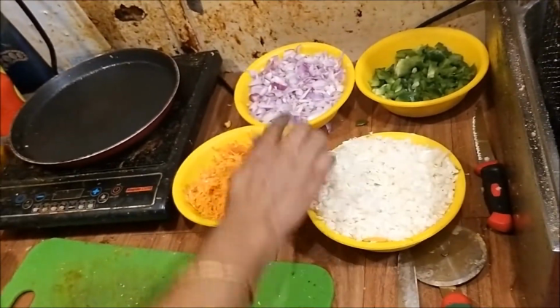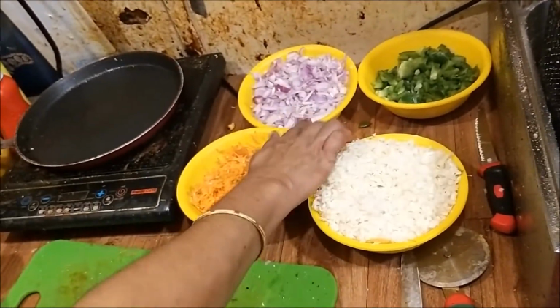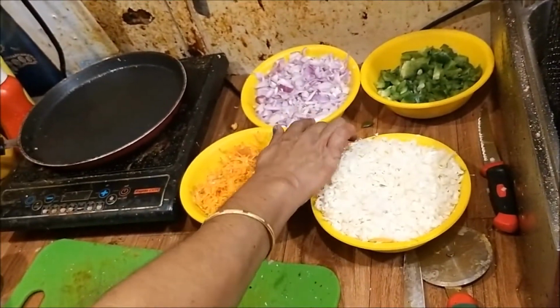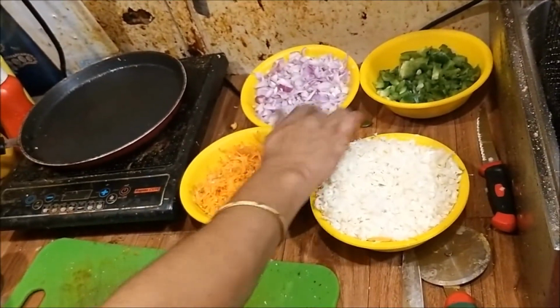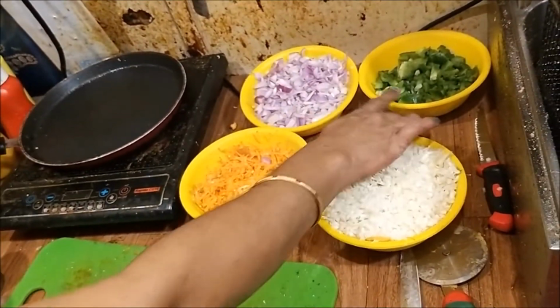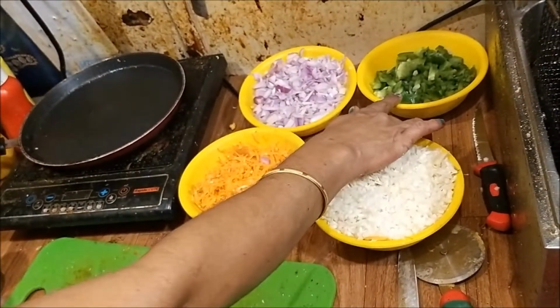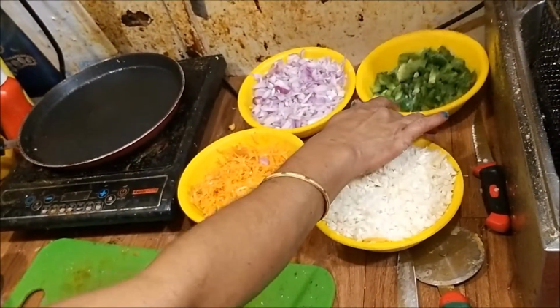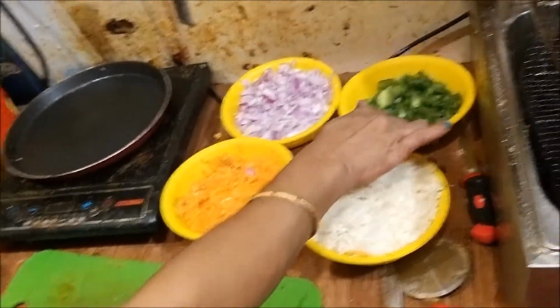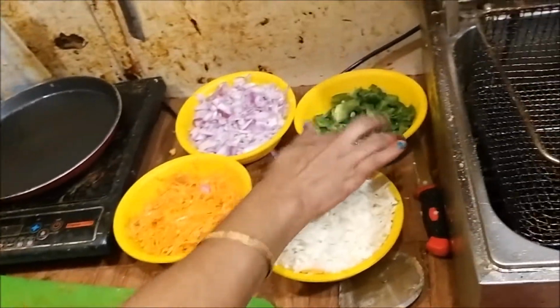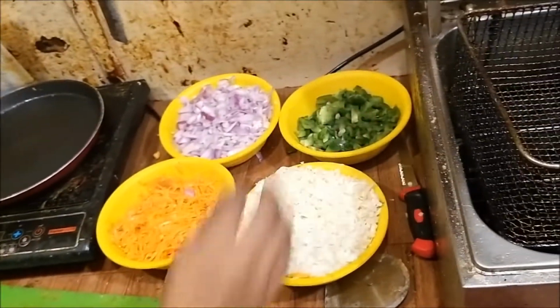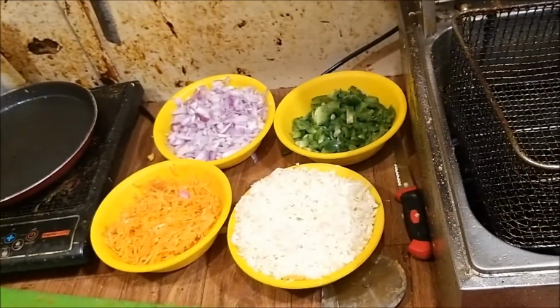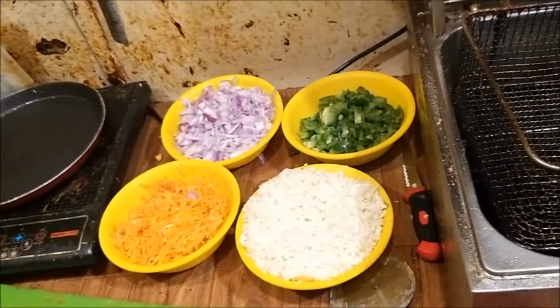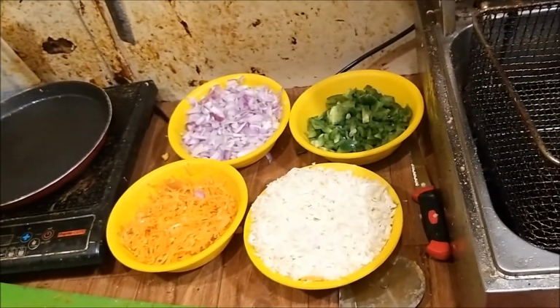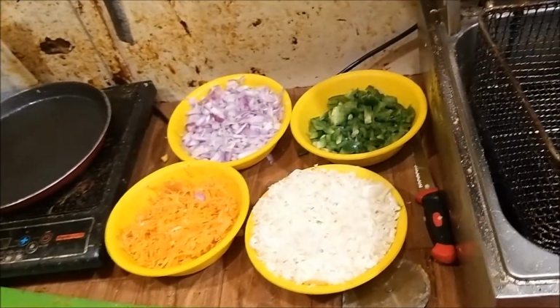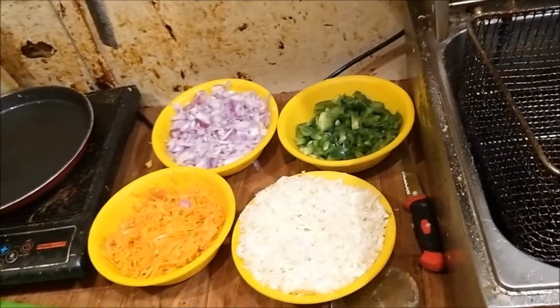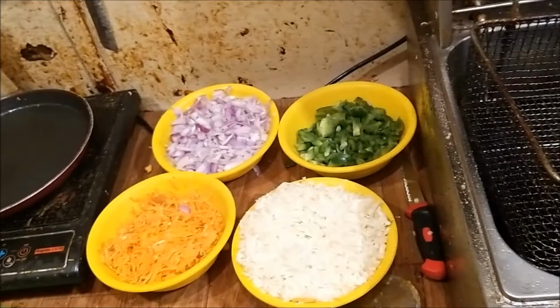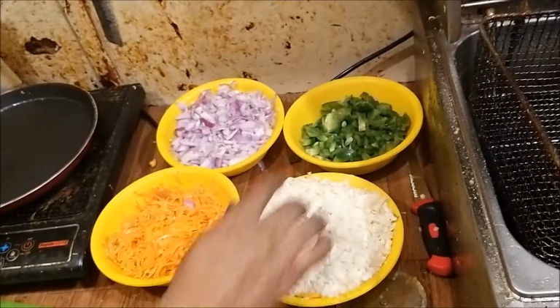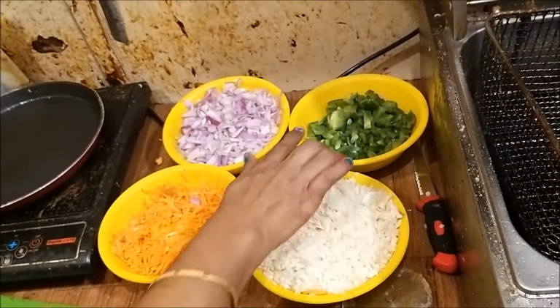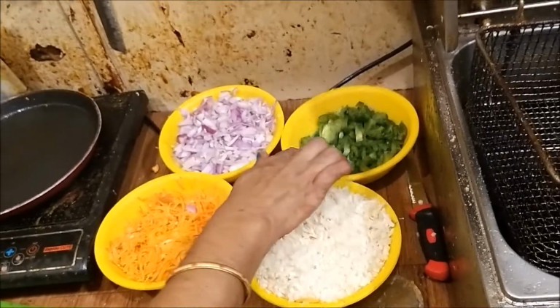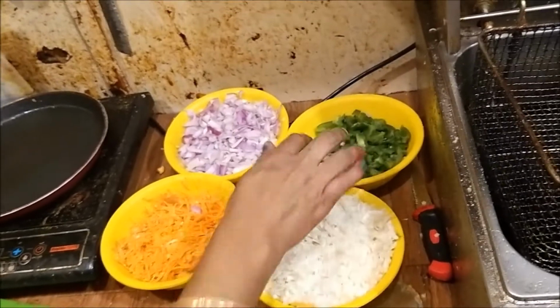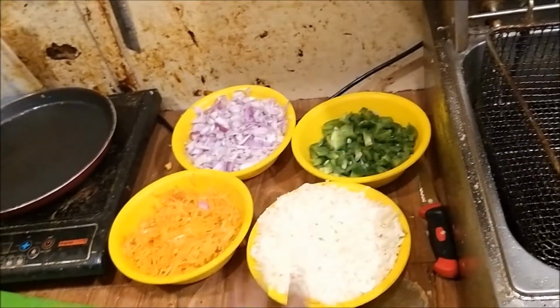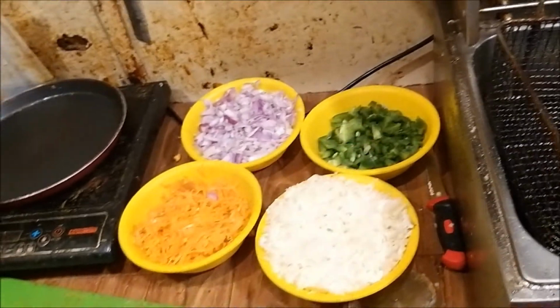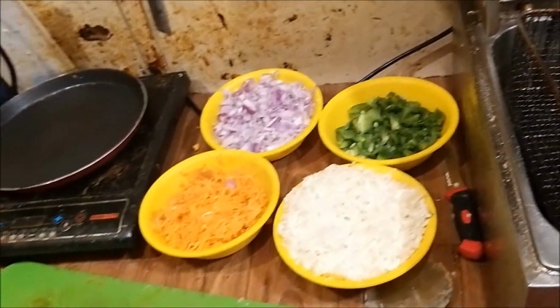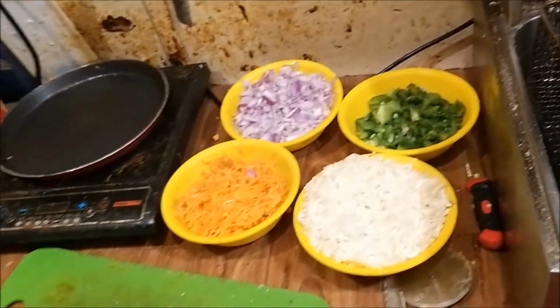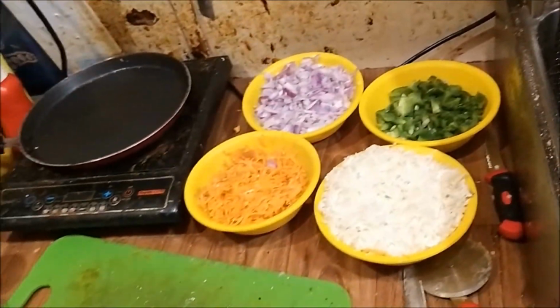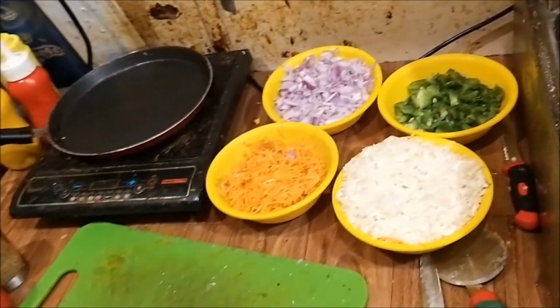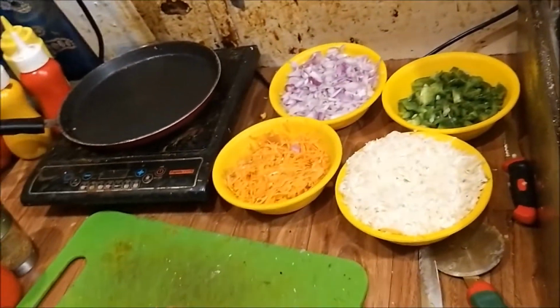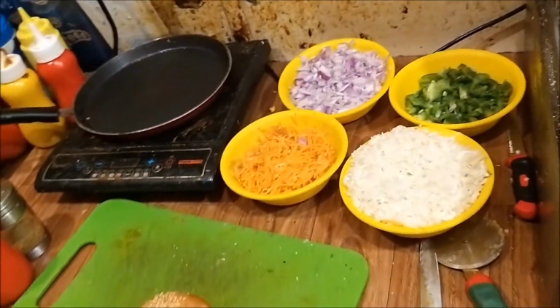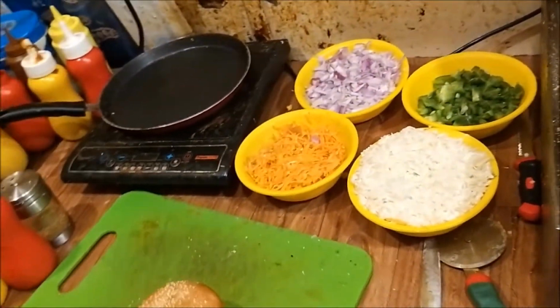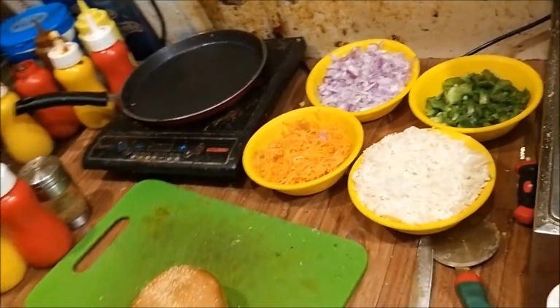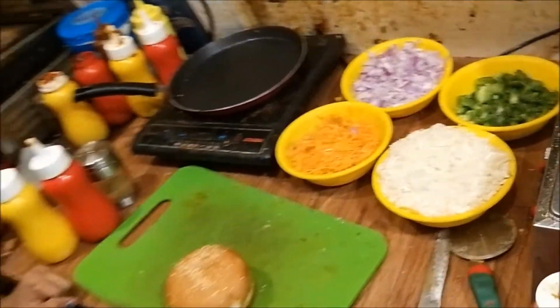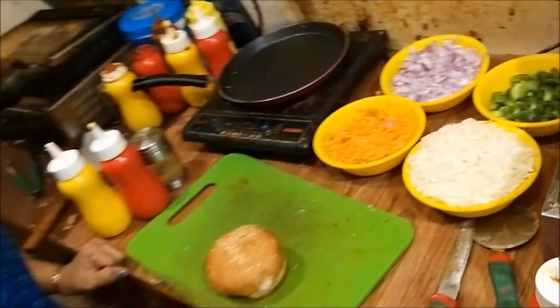Onion. Onion is in a chicken burger. Carrot. Carrot. Okay.